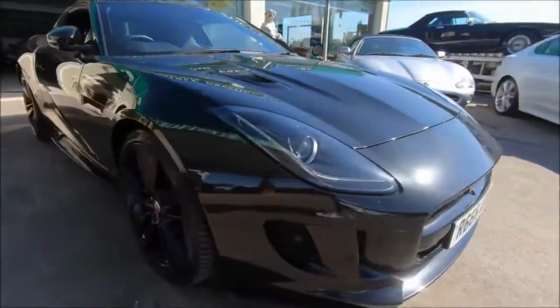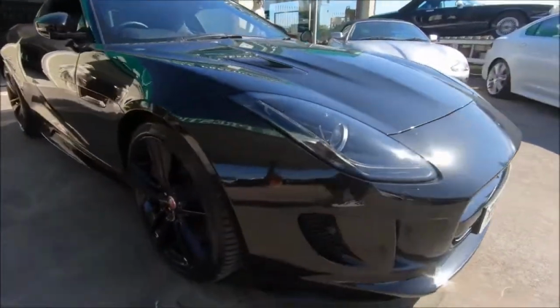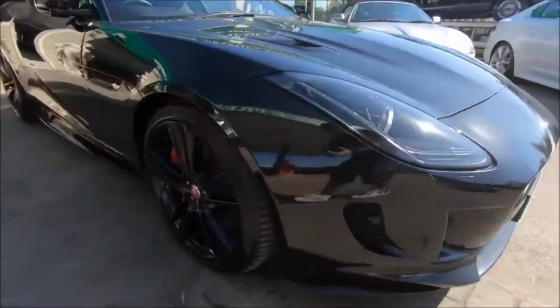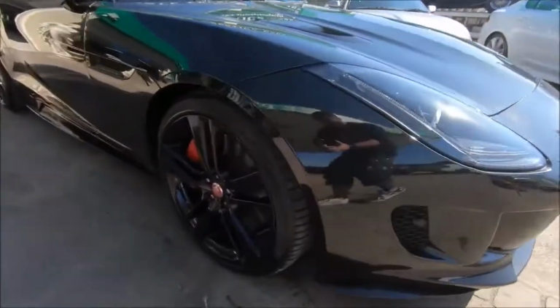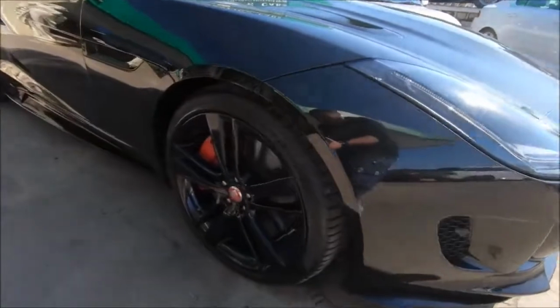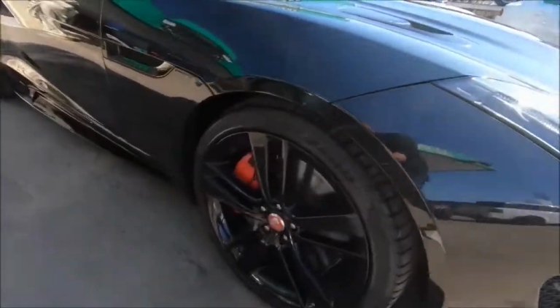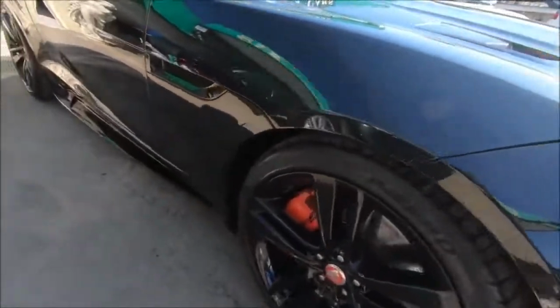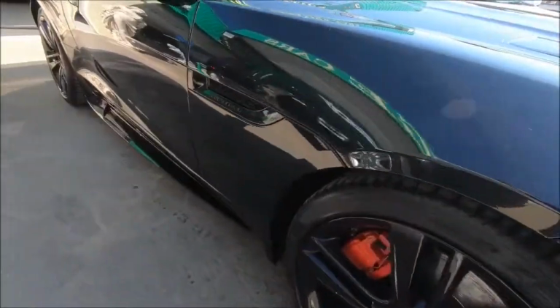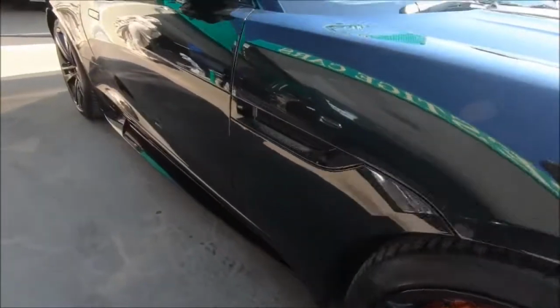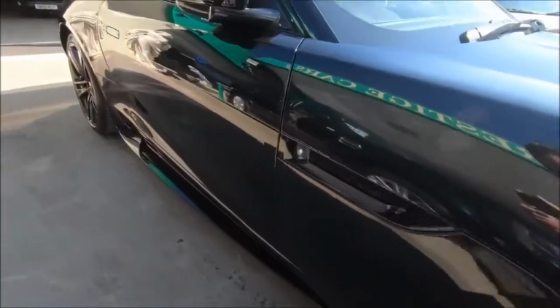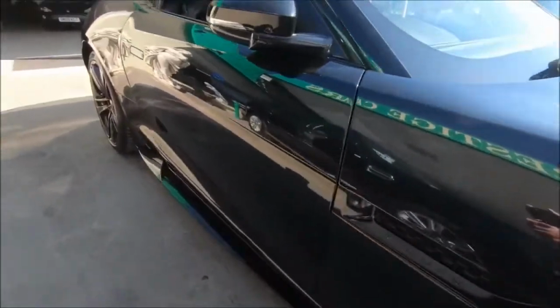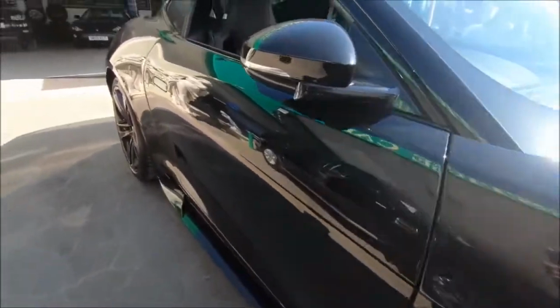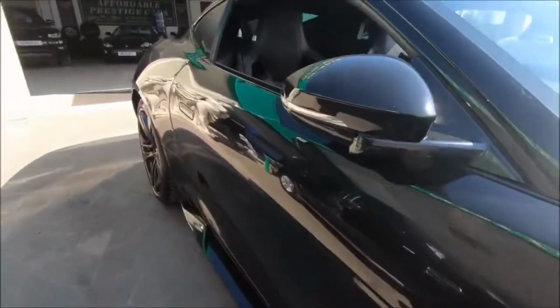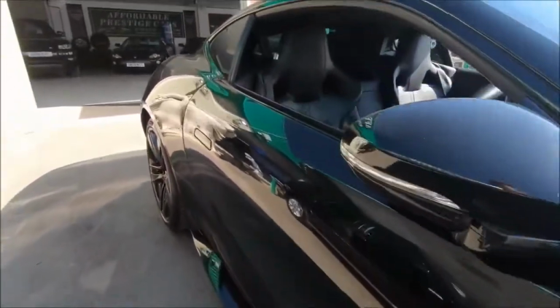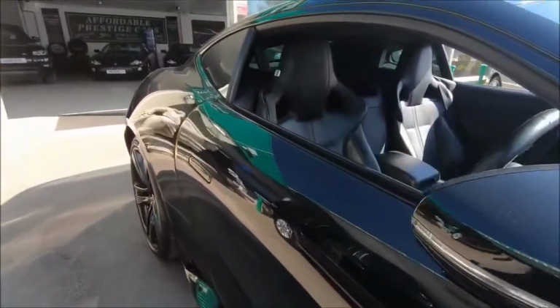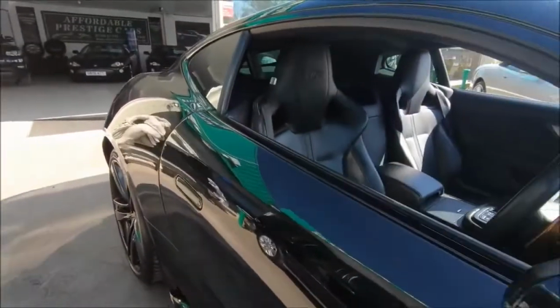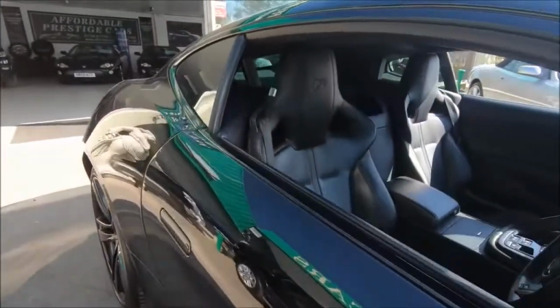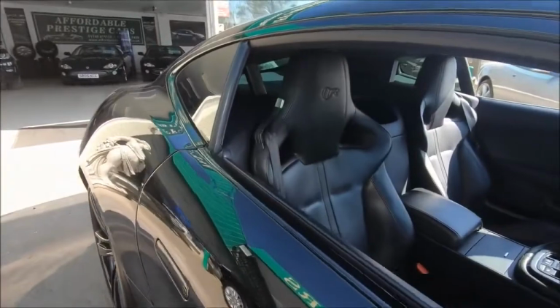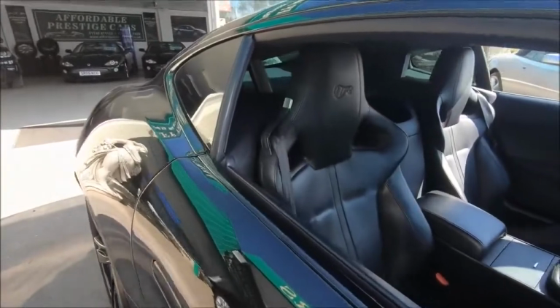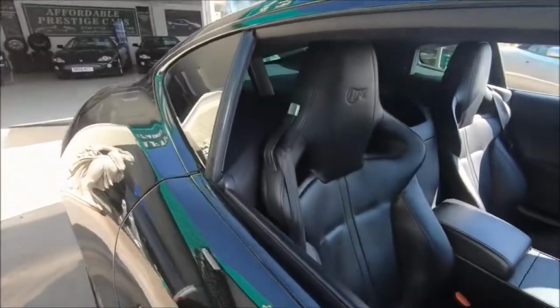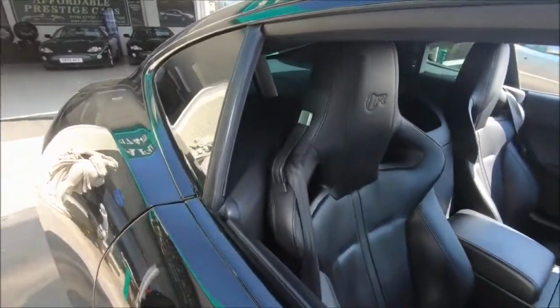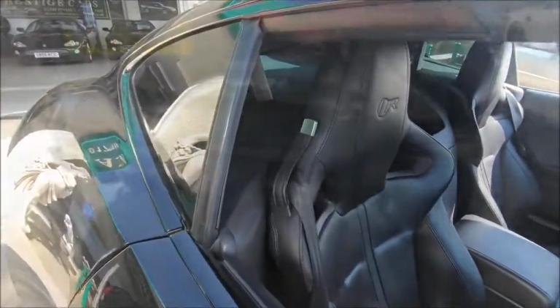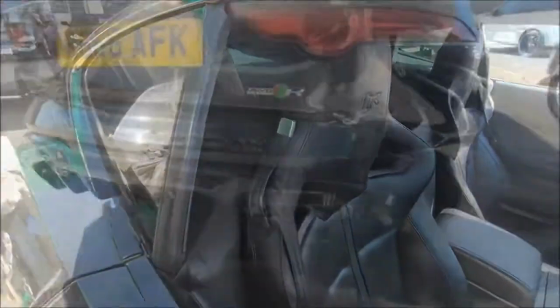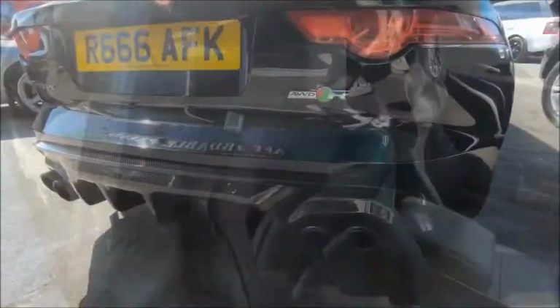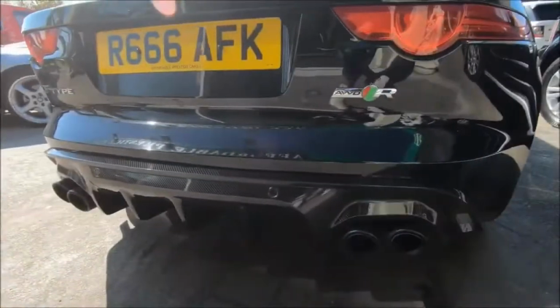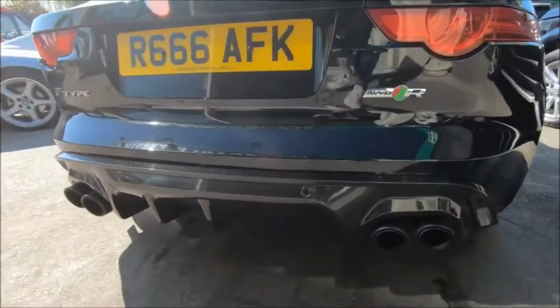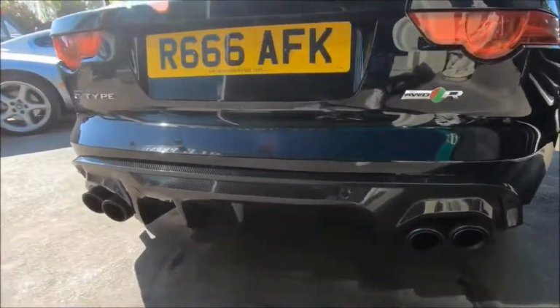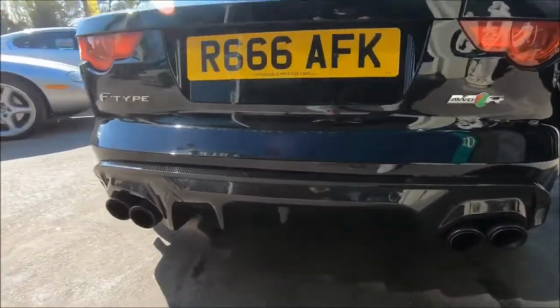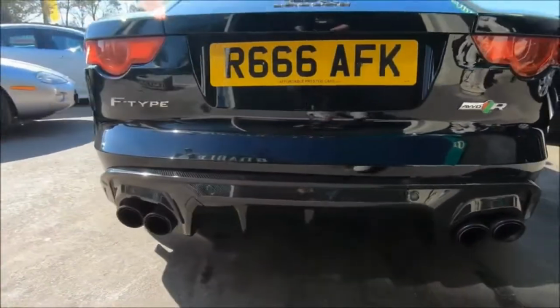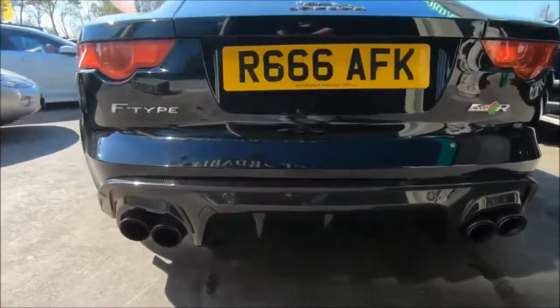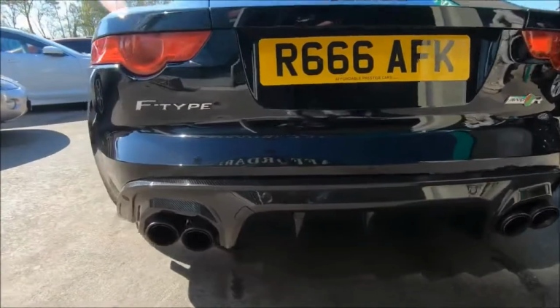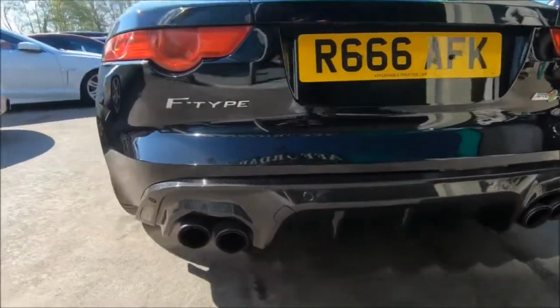The diffuser really sets off the black-on-black shape. The car itself is finished in ultimate black with a charcoal leather interior and 20-inch black cyclone-style wheel rims.